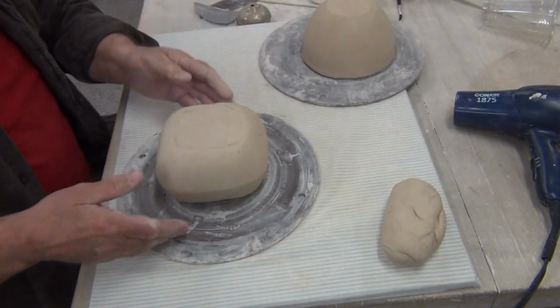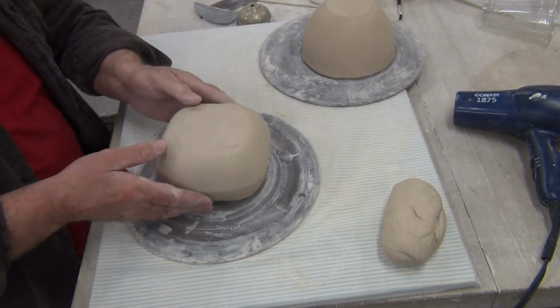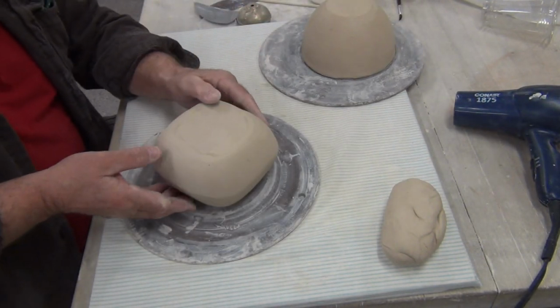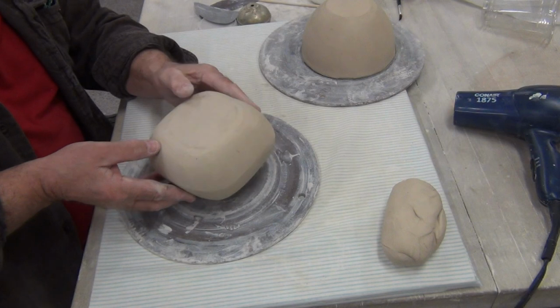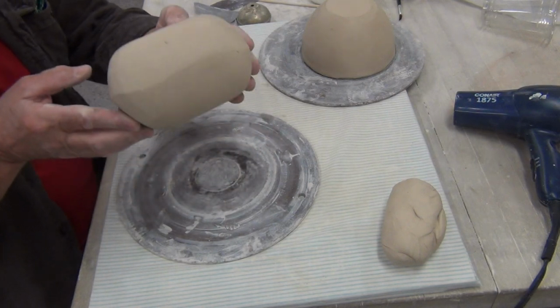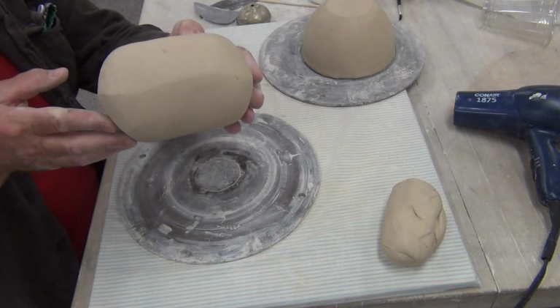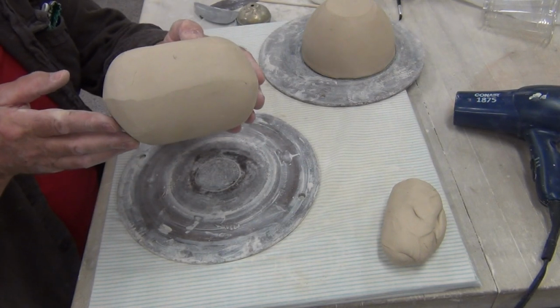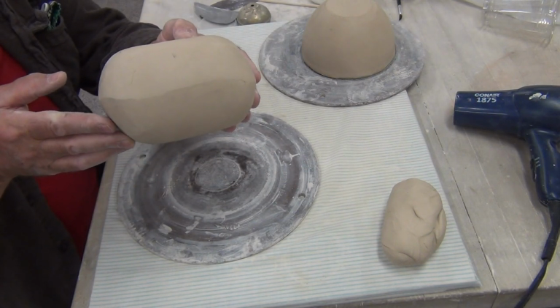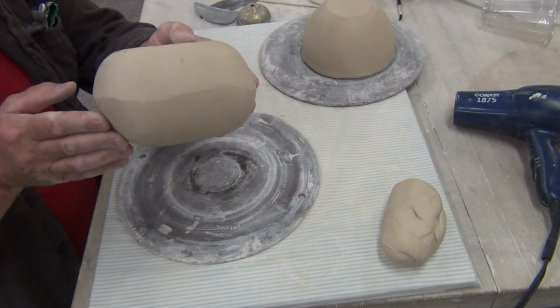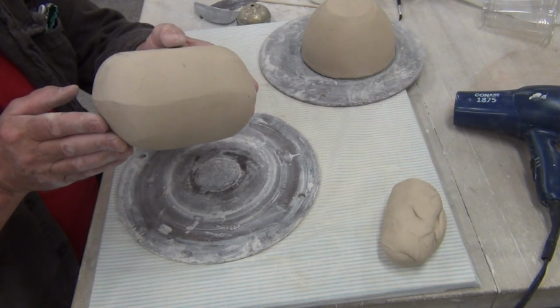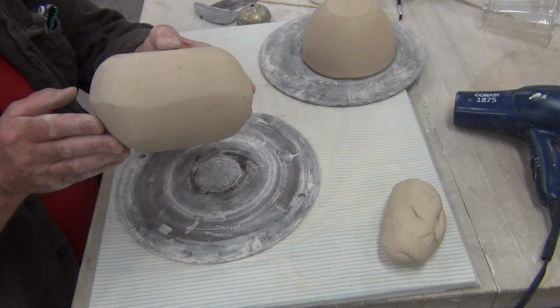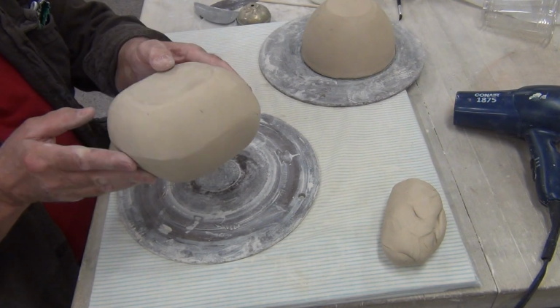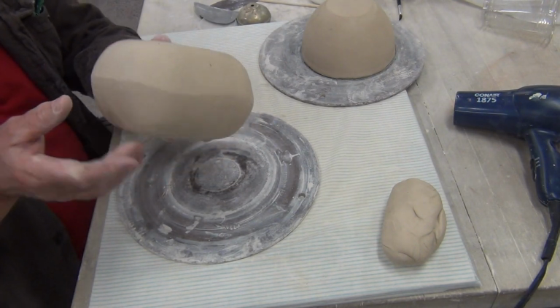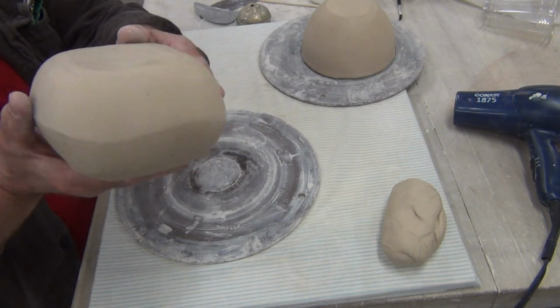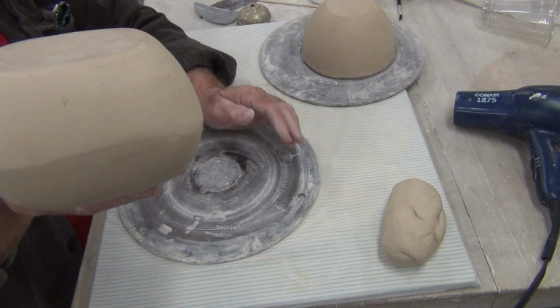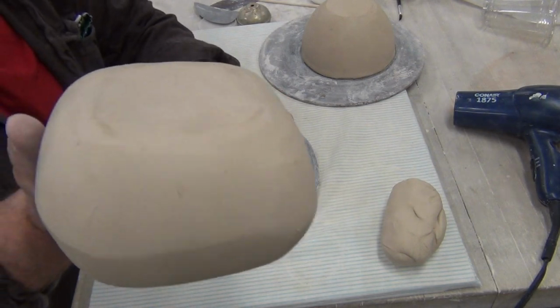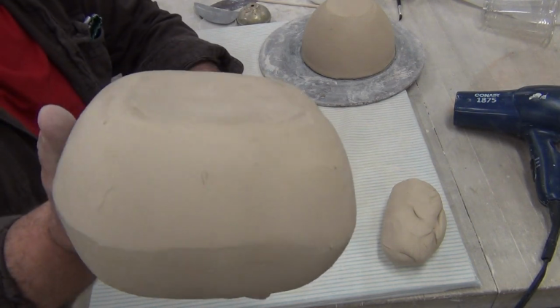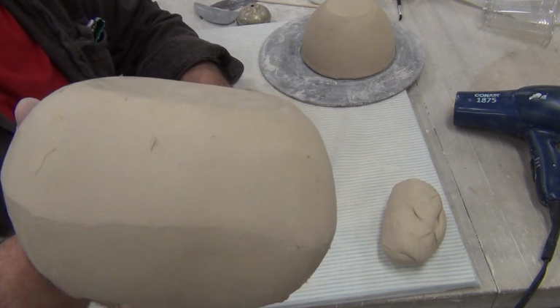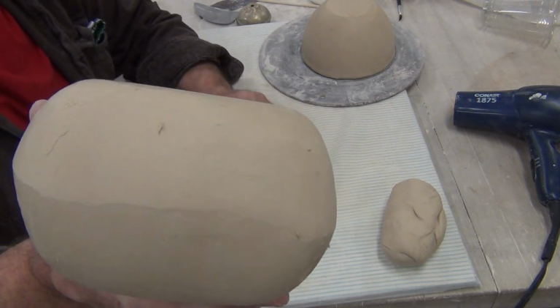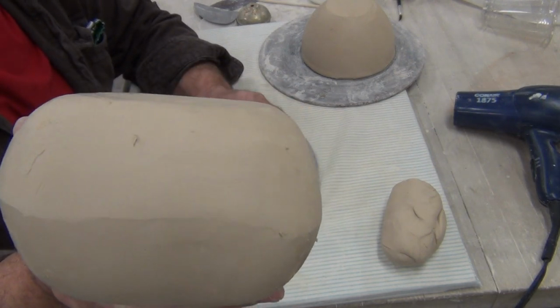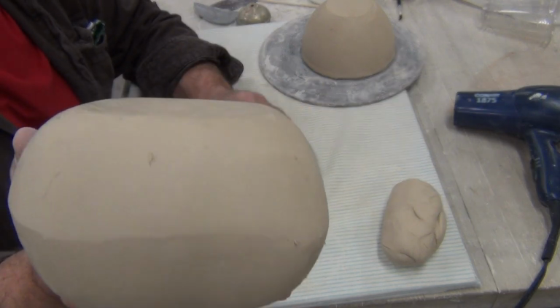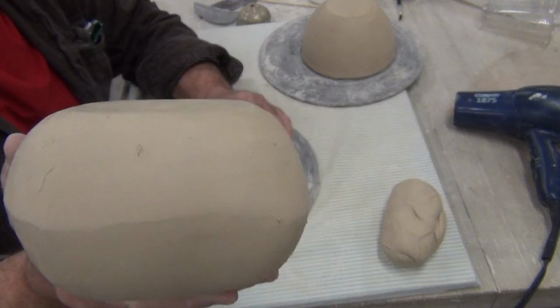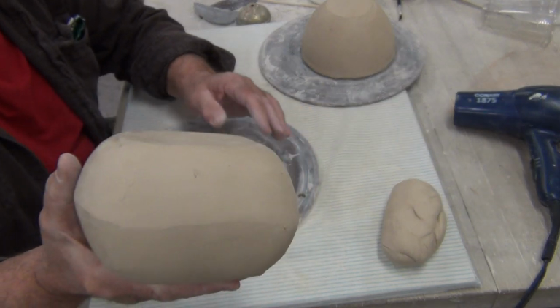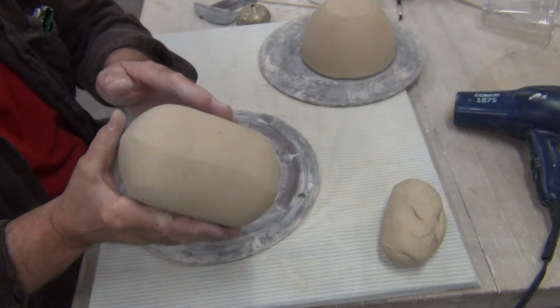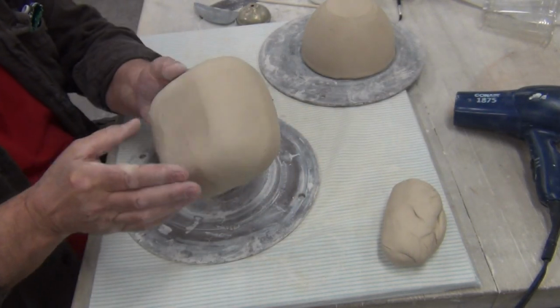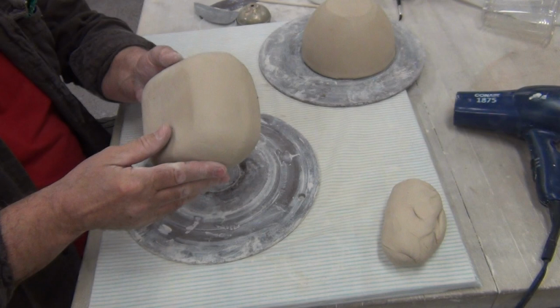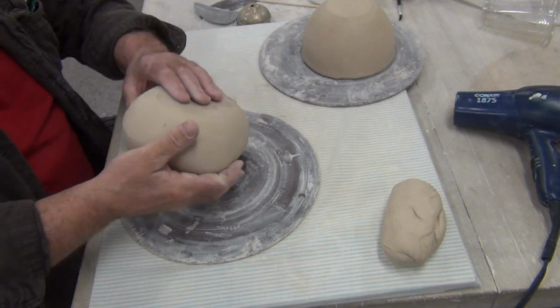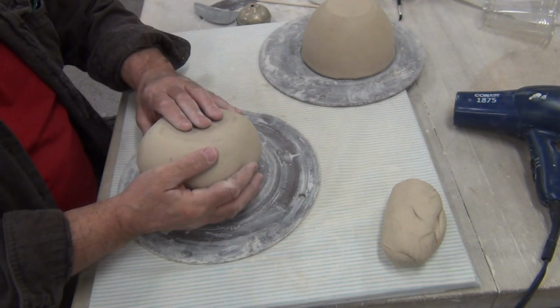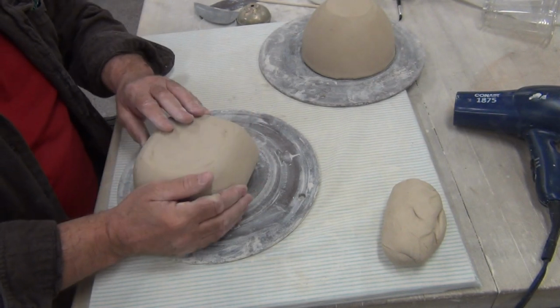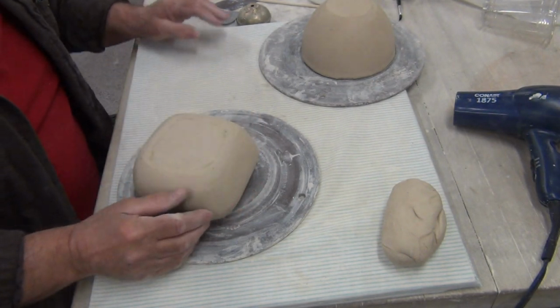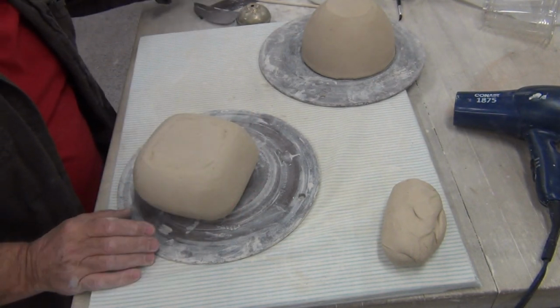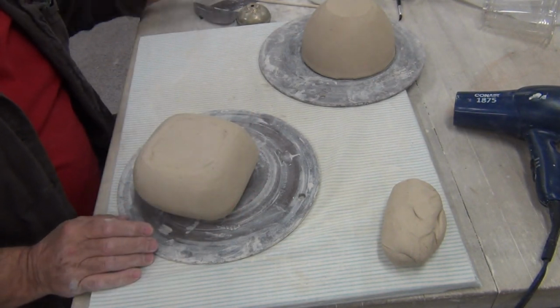This one is my two bowl press molded form. As you can see, it's kind of flattened in the center. I want to show you a trick to reinflate your work.